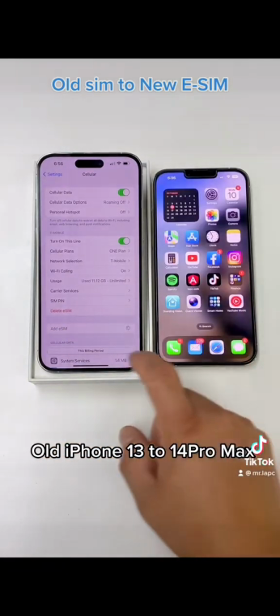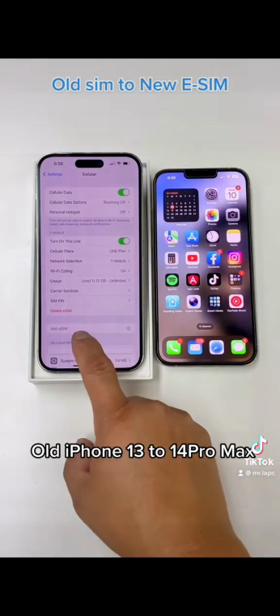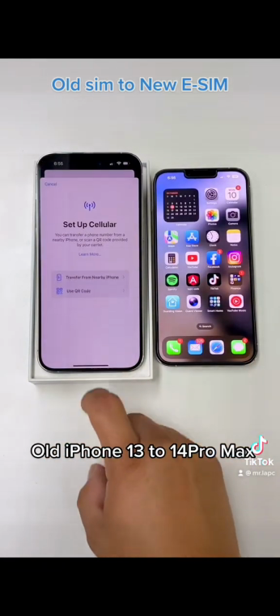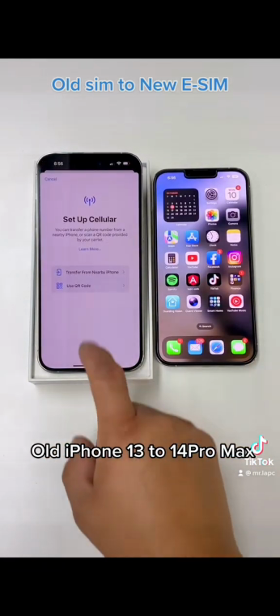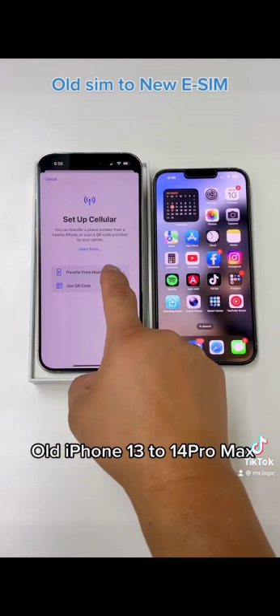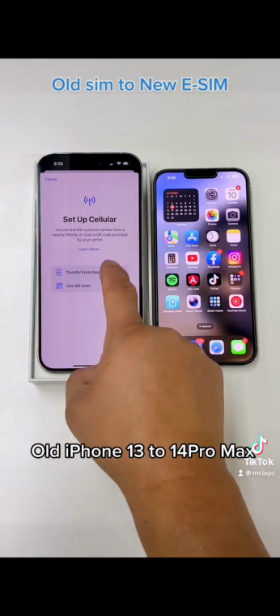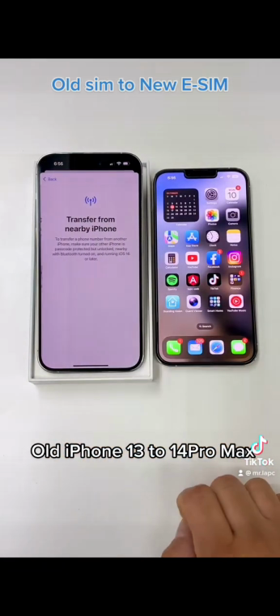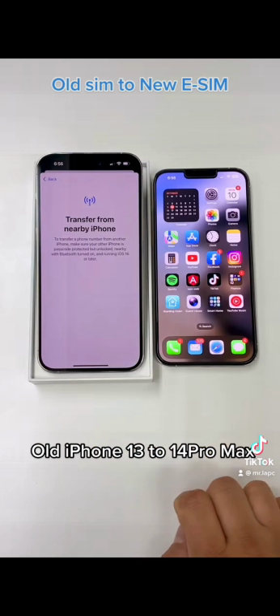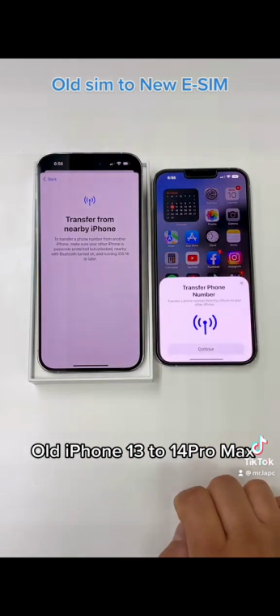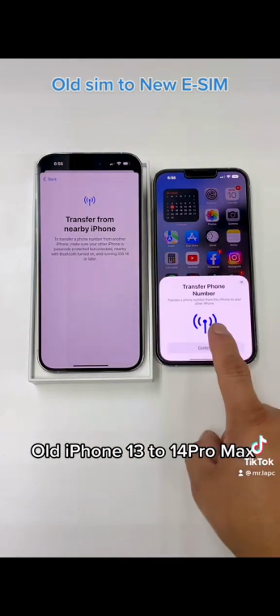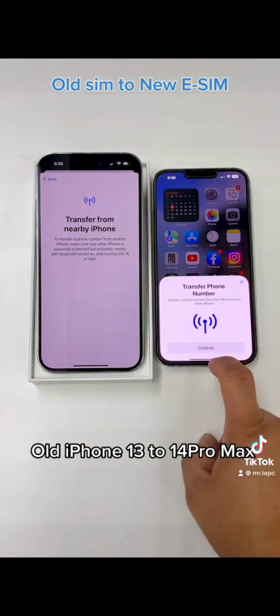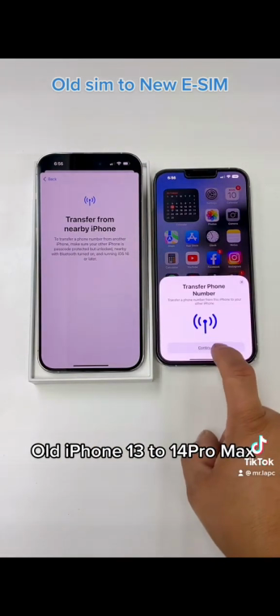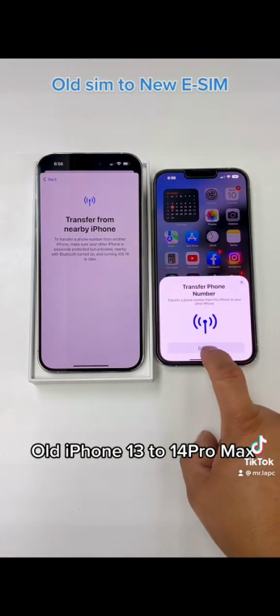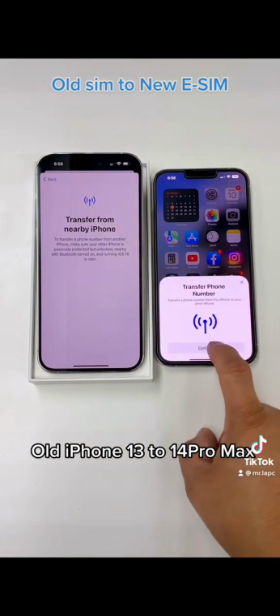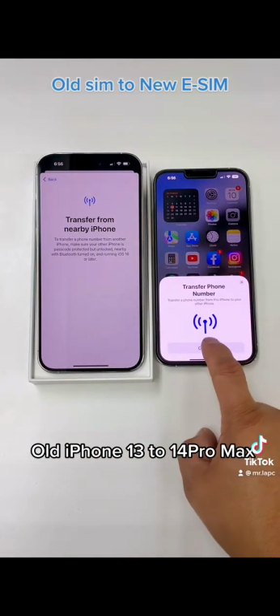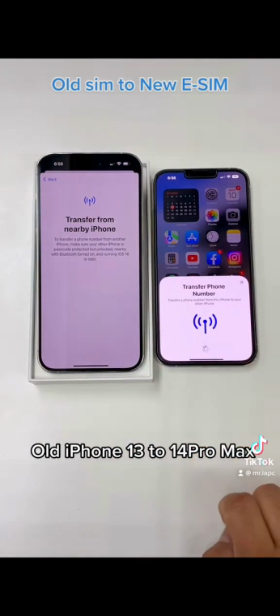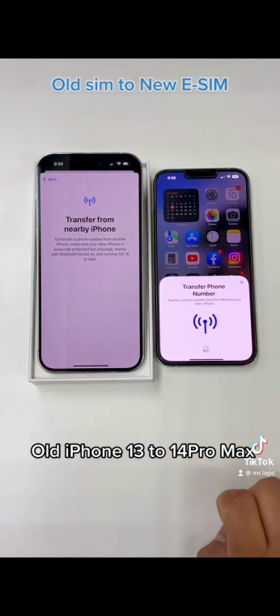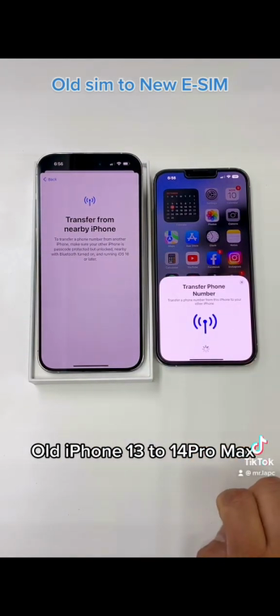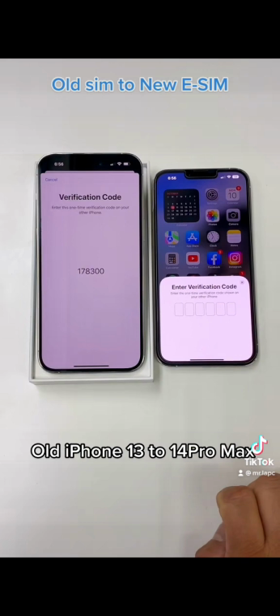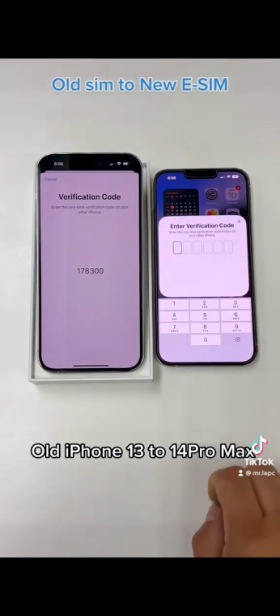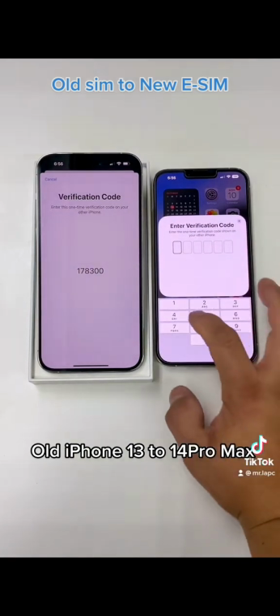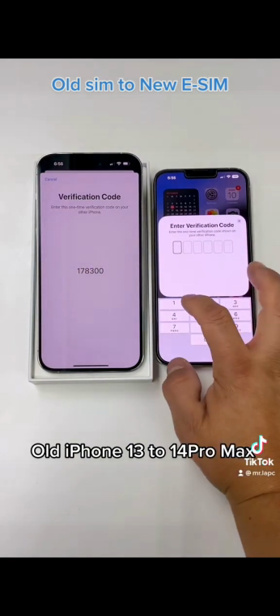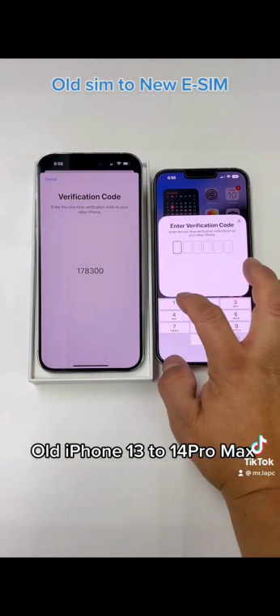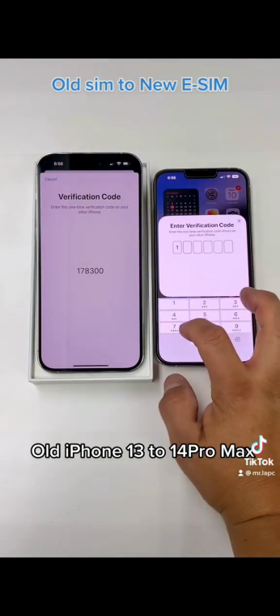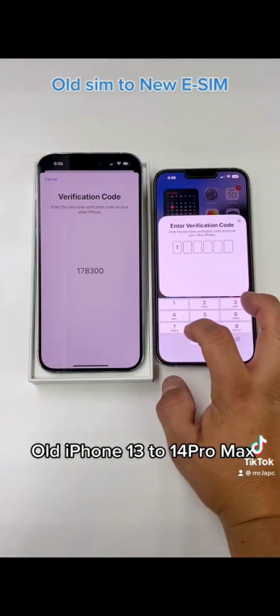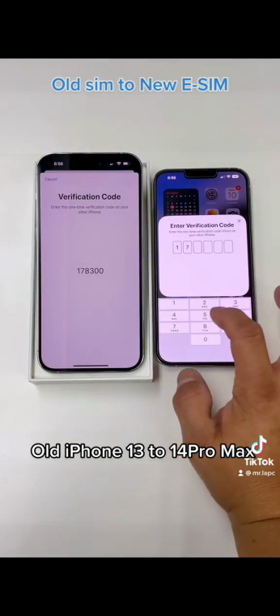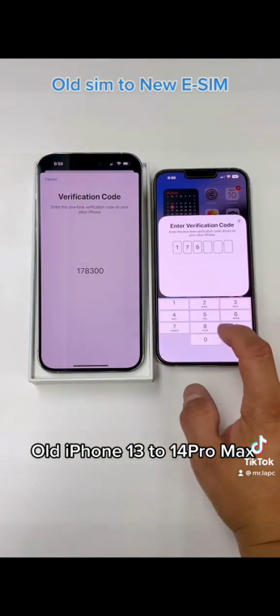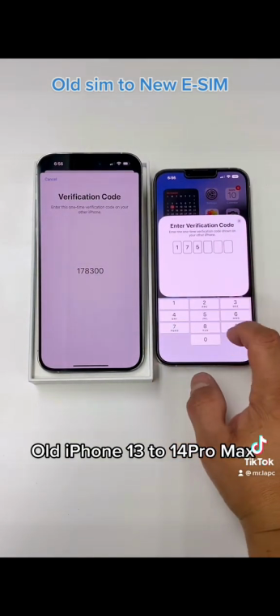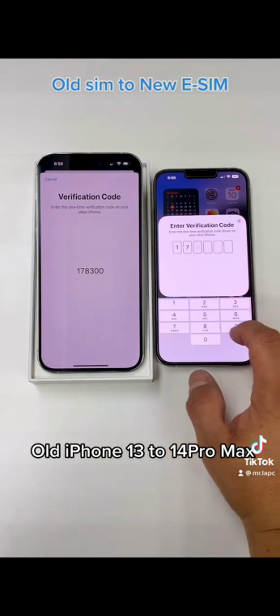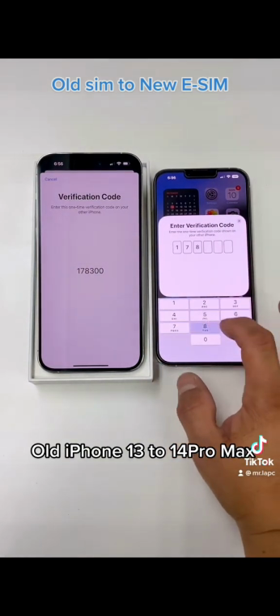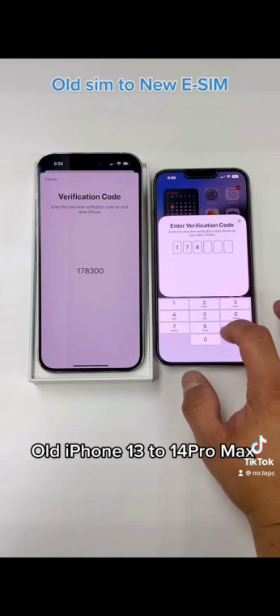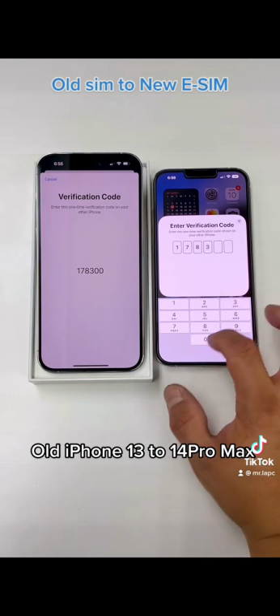Once you click Add an eSIM, you're going to click Transfer from Phone Nearby. You're going to get the phone that has the old SIM card and click Continue. It's going to give you a code — you type this code: 8300.